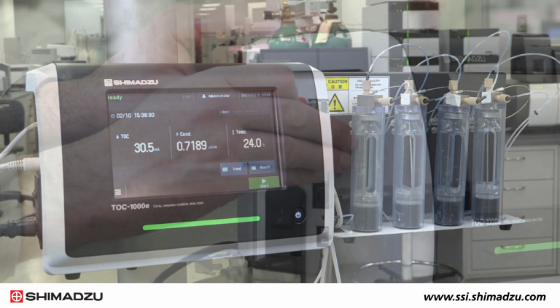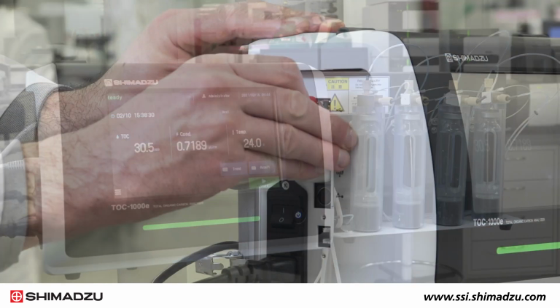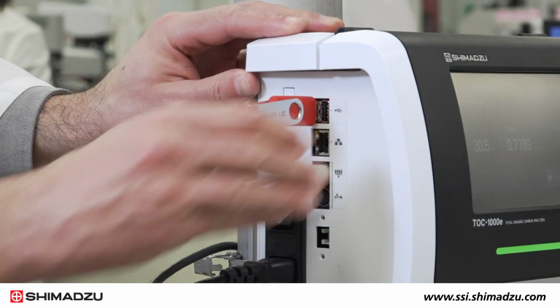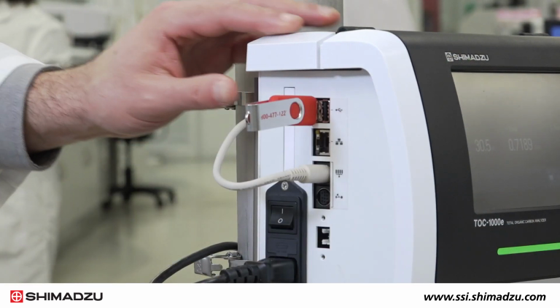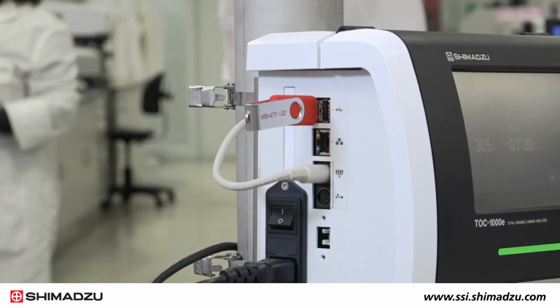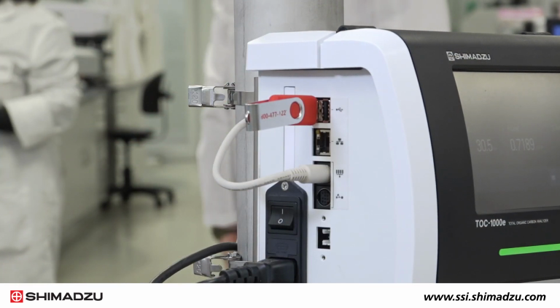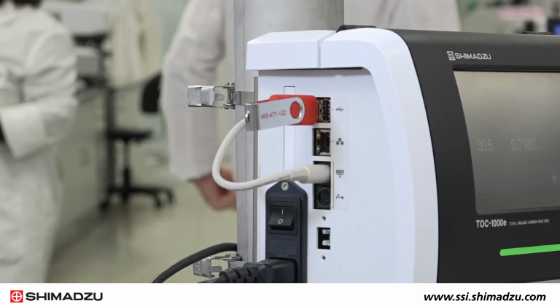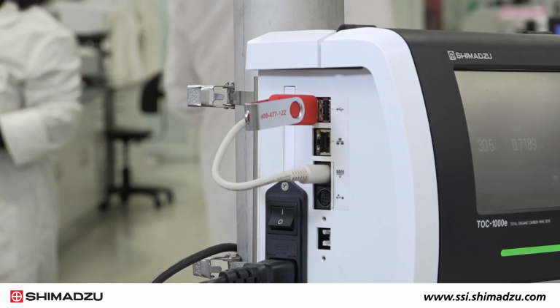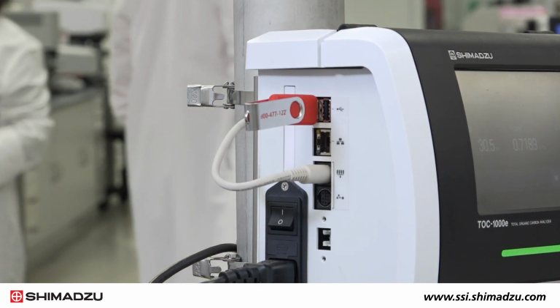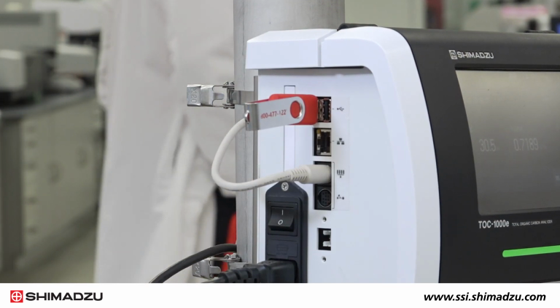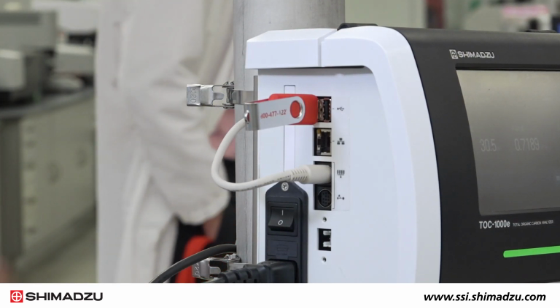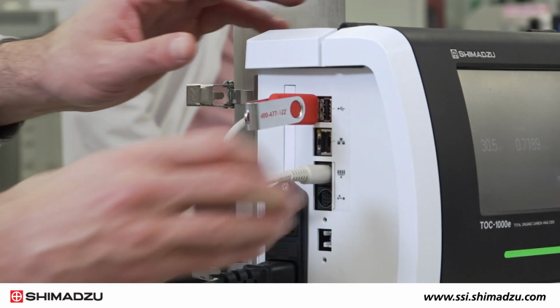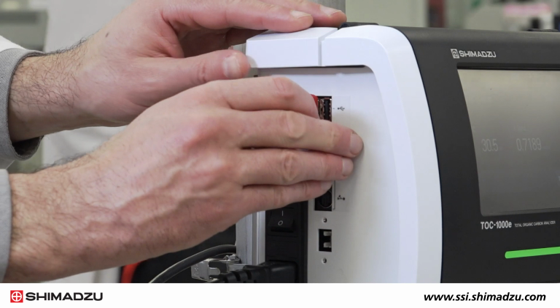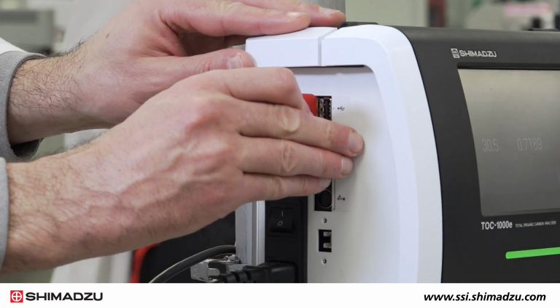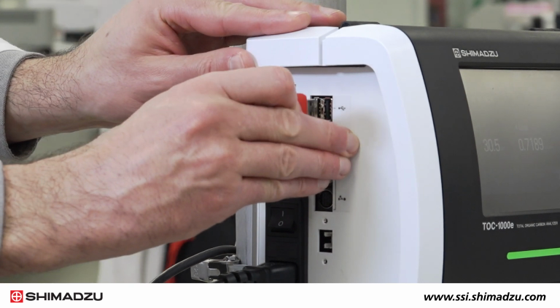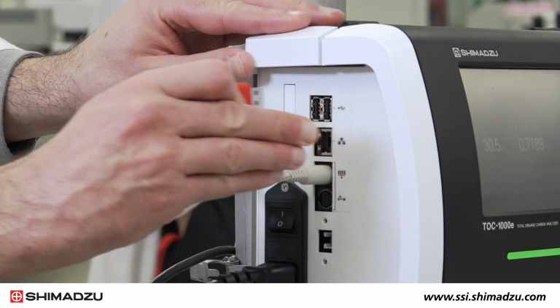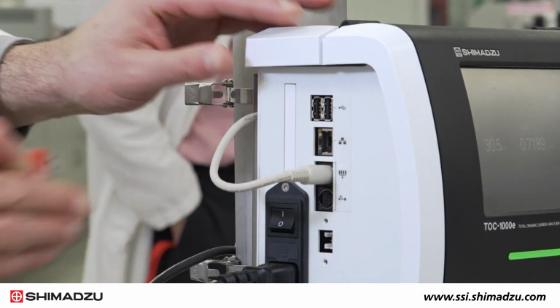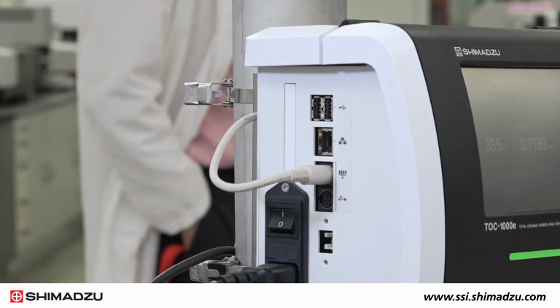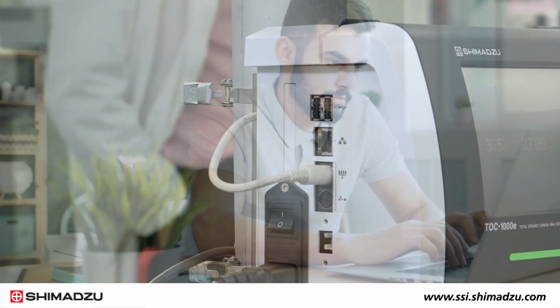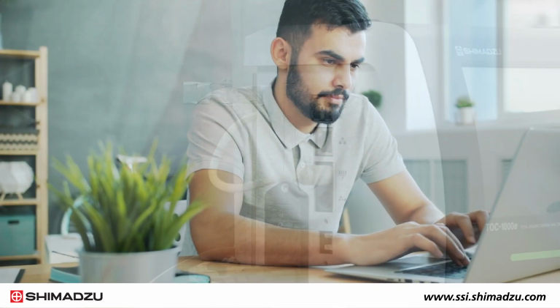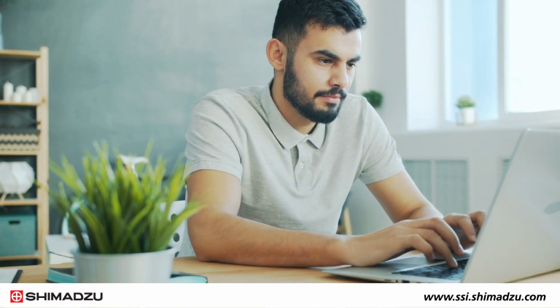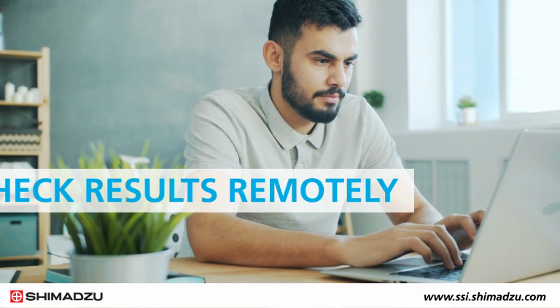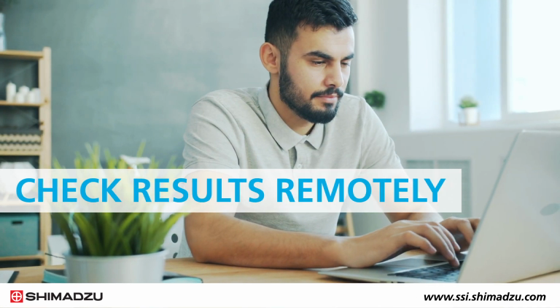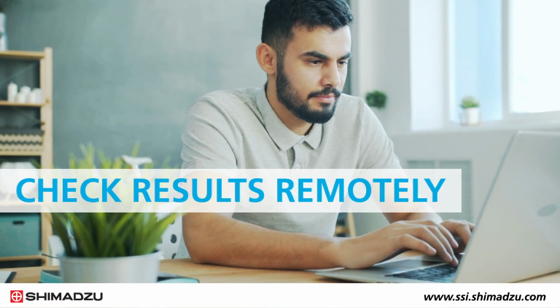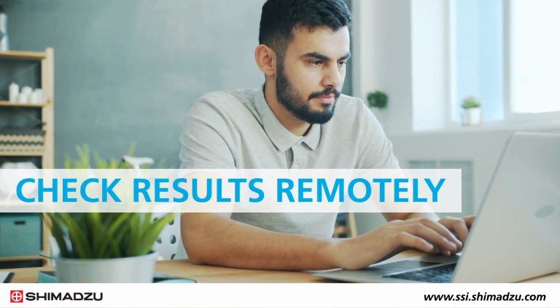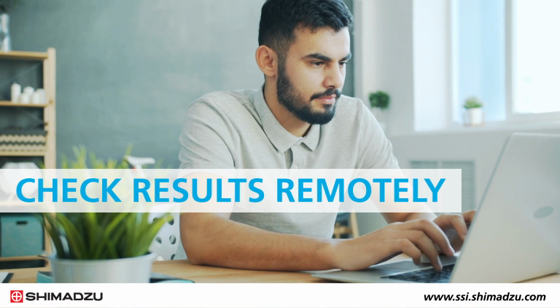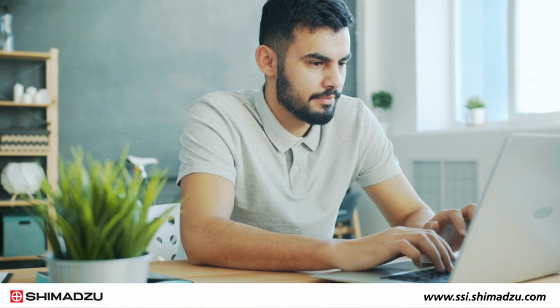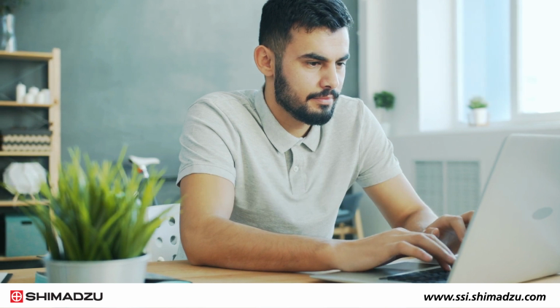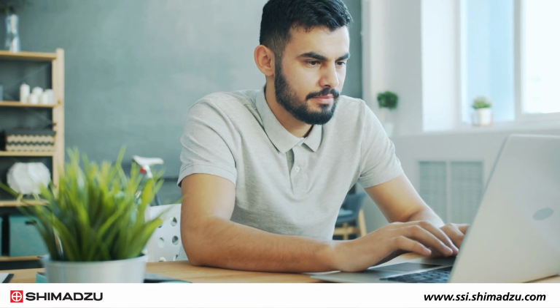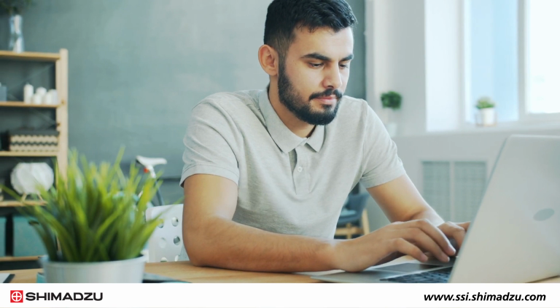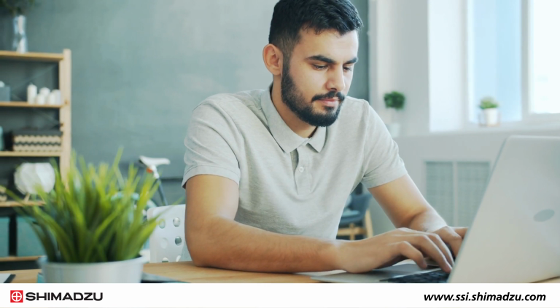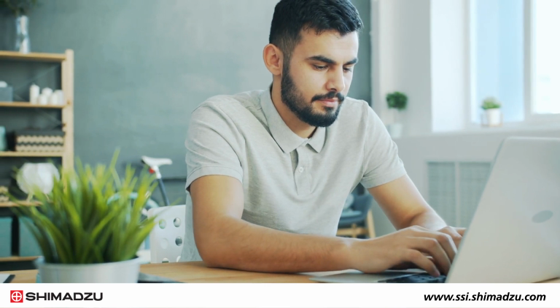The TOC1000E can output data to a USB flash drive in text, CSV, or PDF format. You can also check results remotely from a web browser without the need for special software.